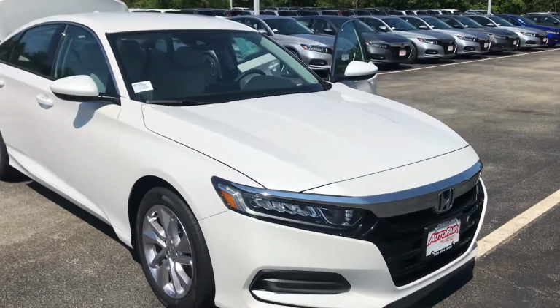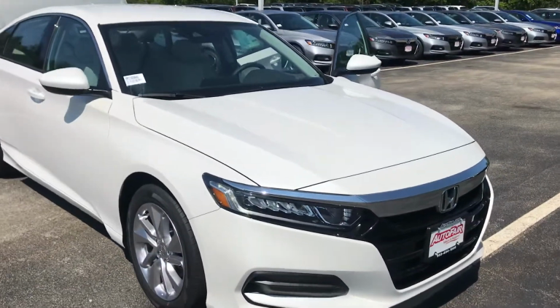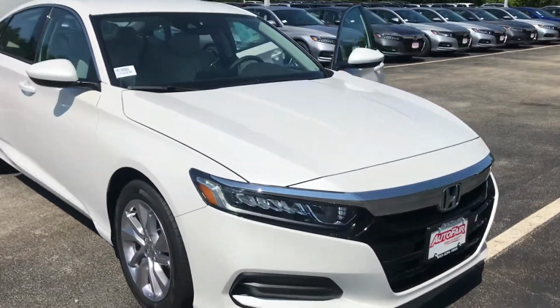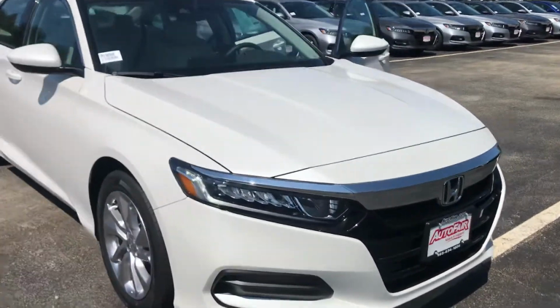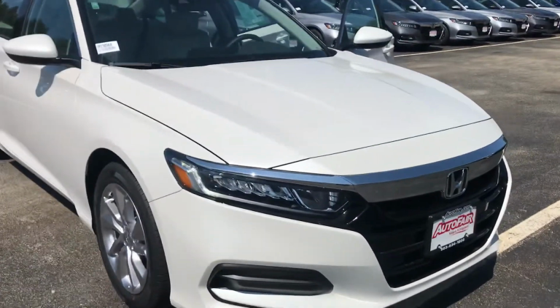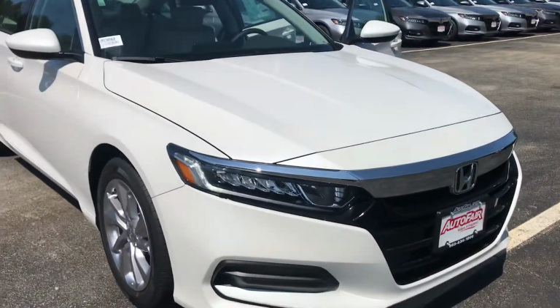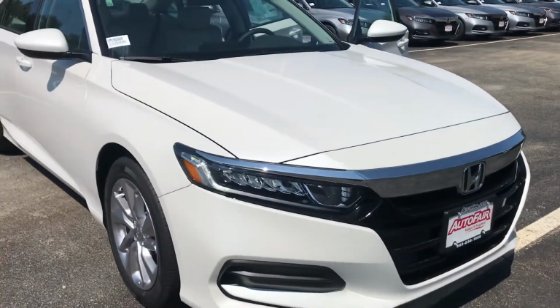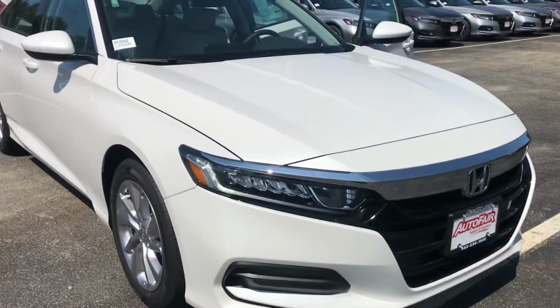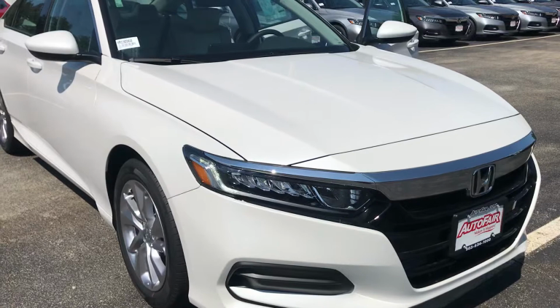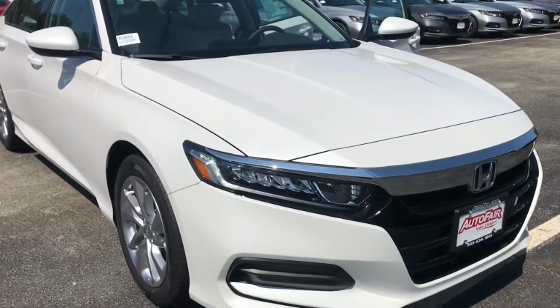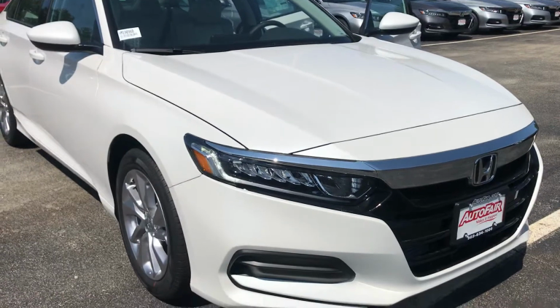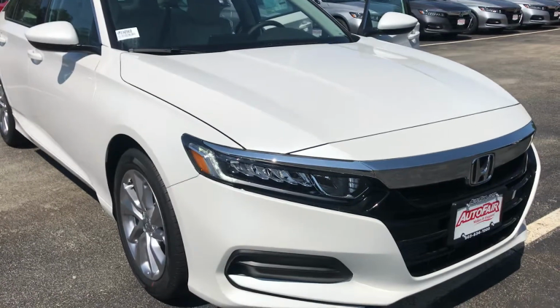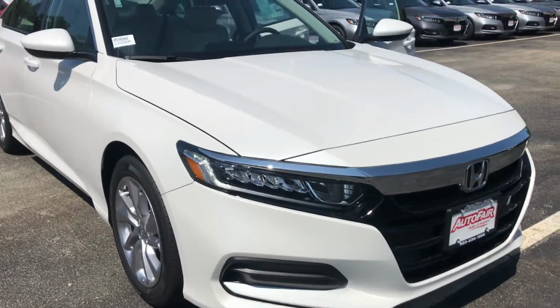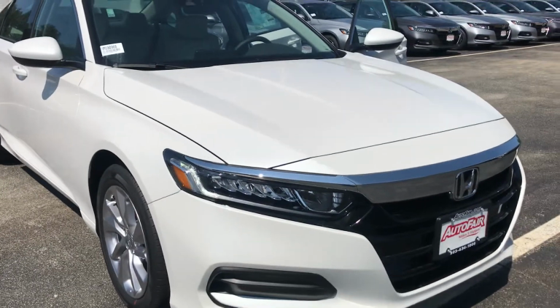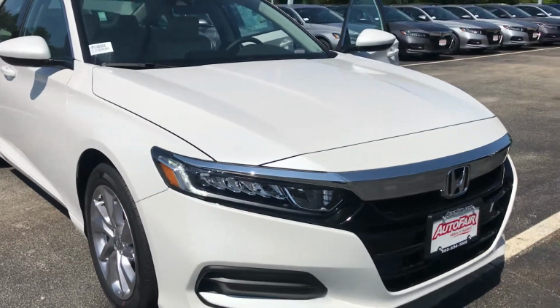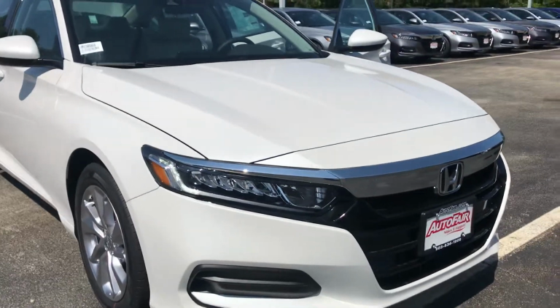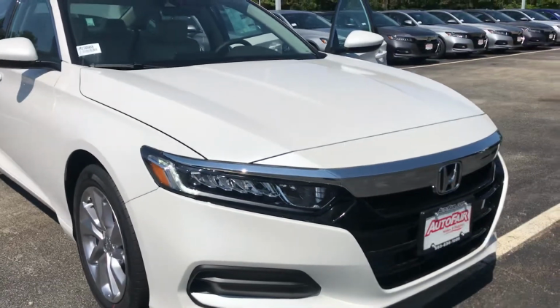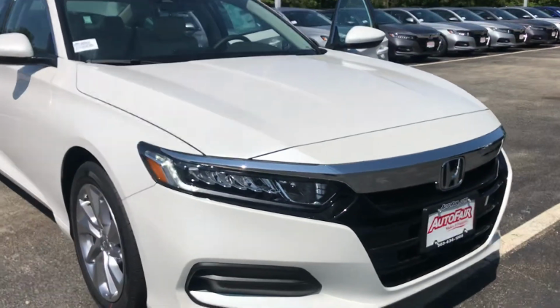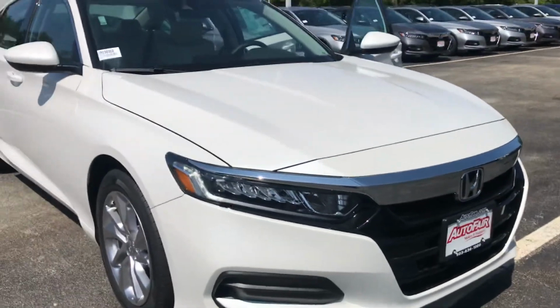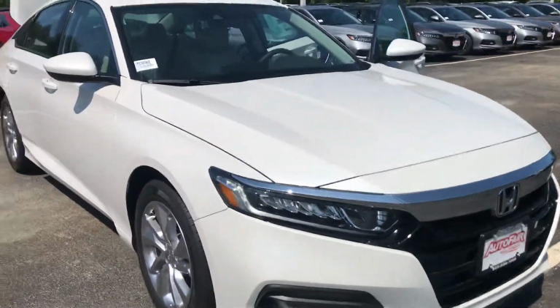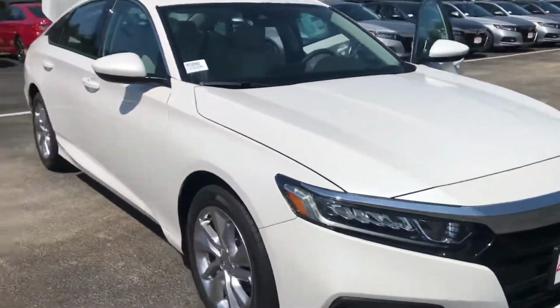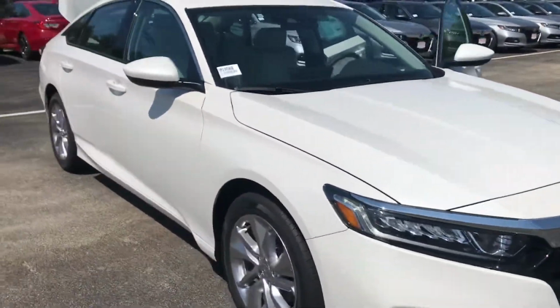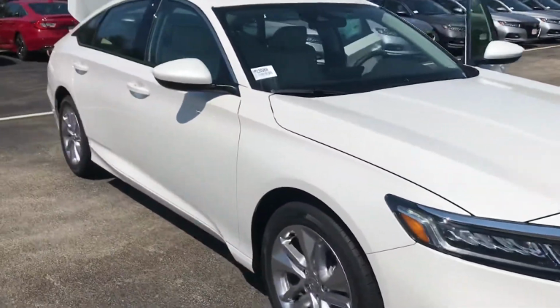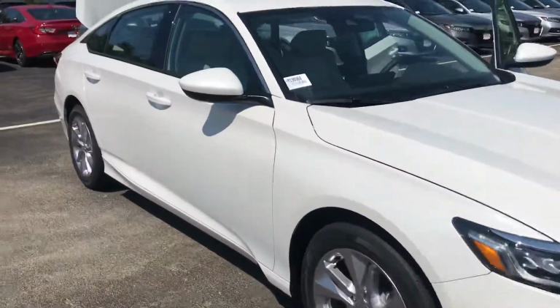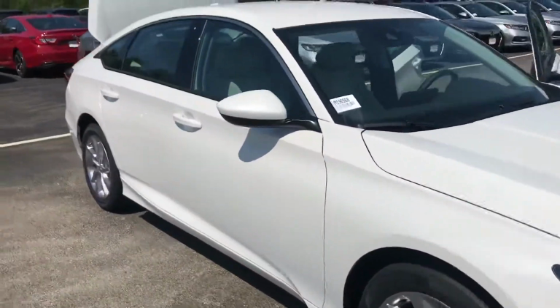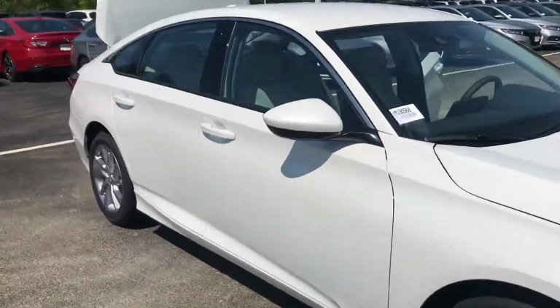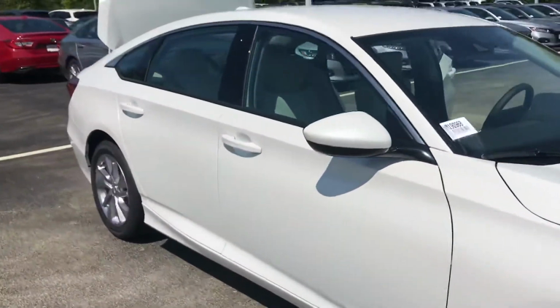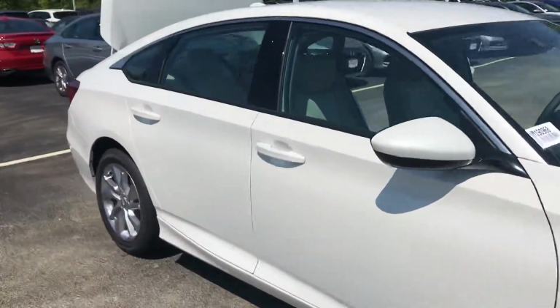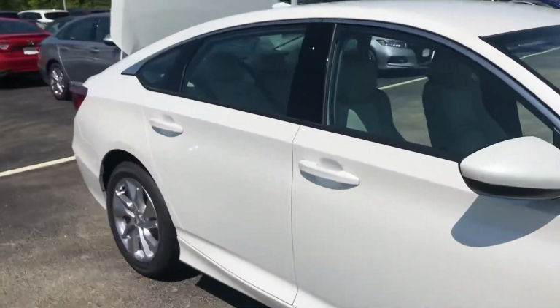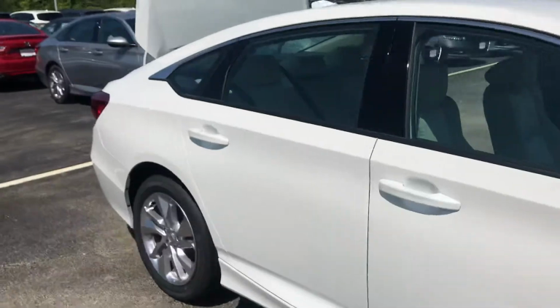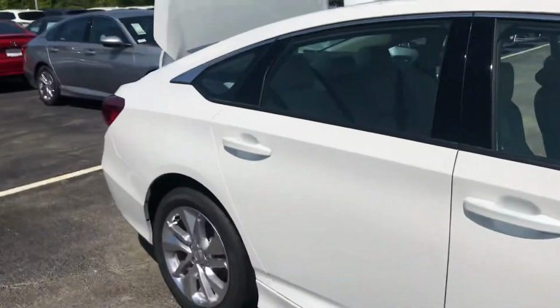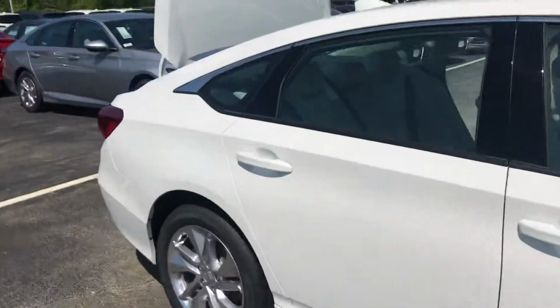Starting at the front, you have those daytime running LED lights, and you also have LED headlamps as well. Nice machine-cut alloy rims.